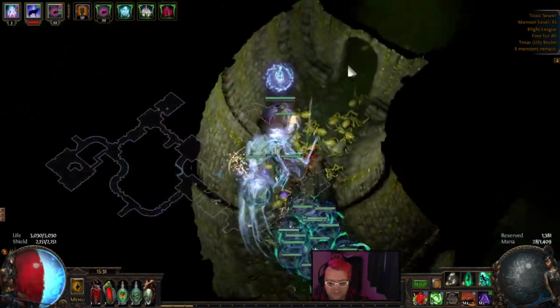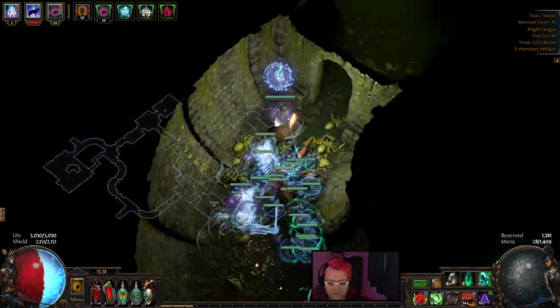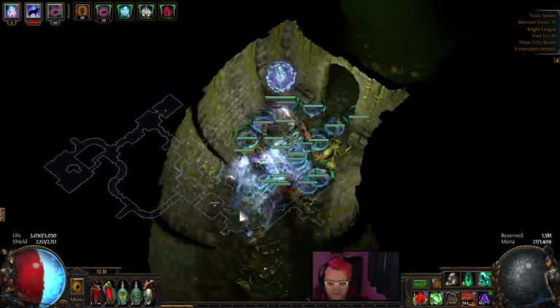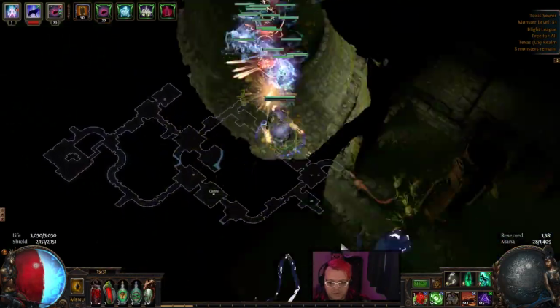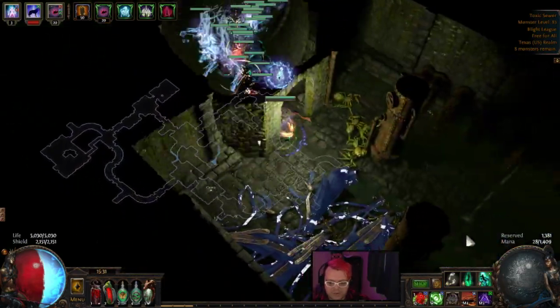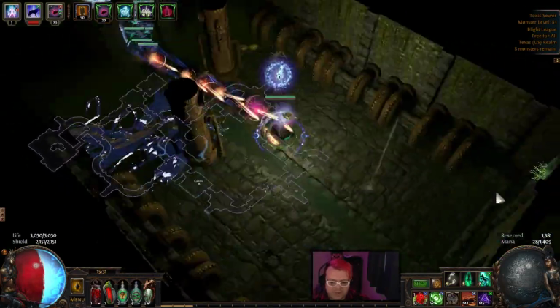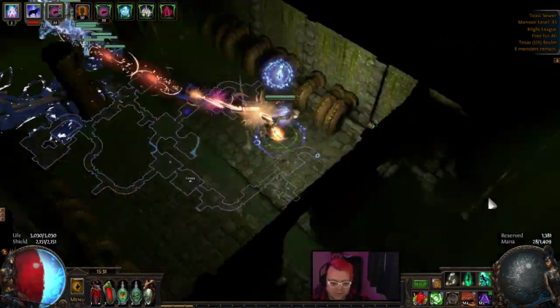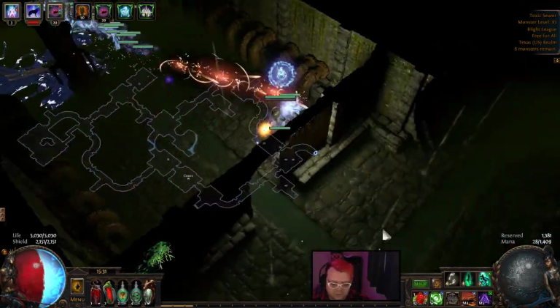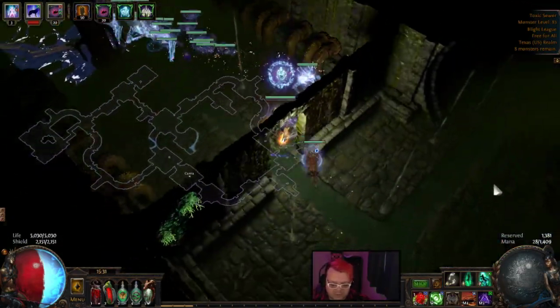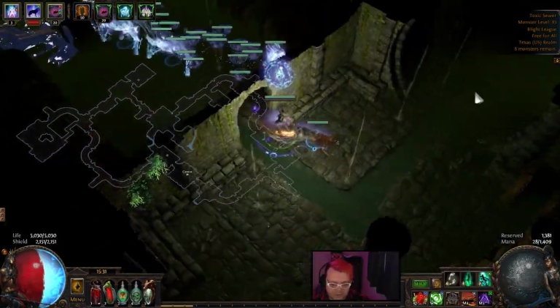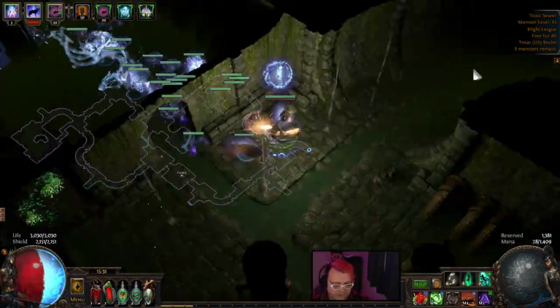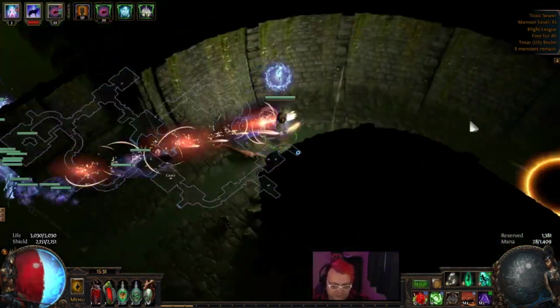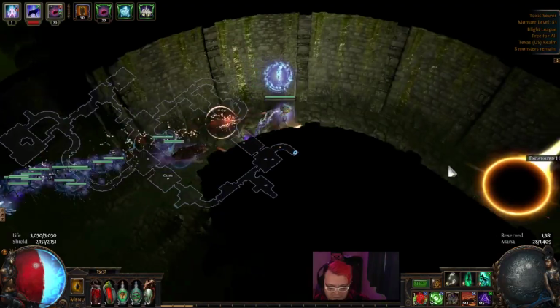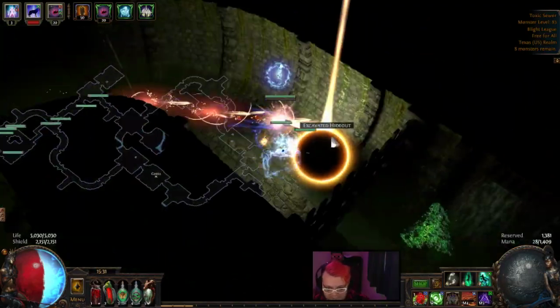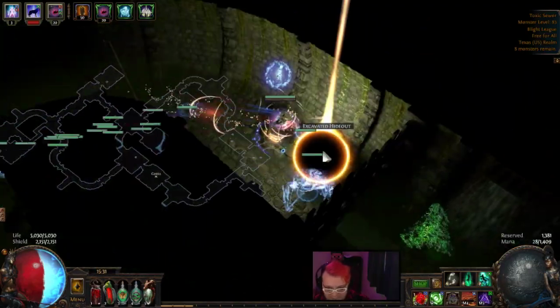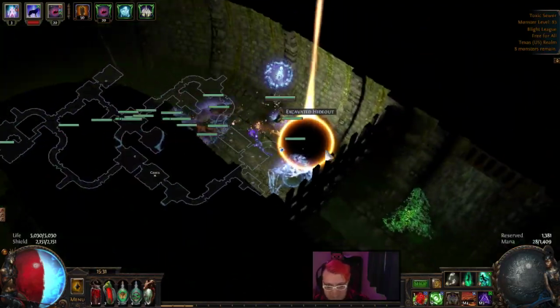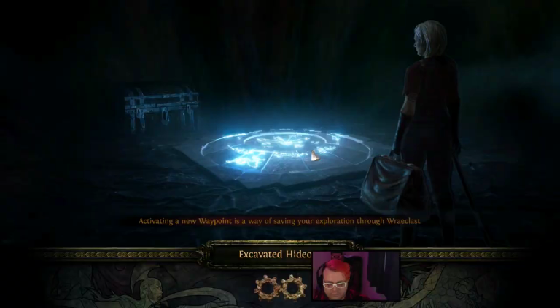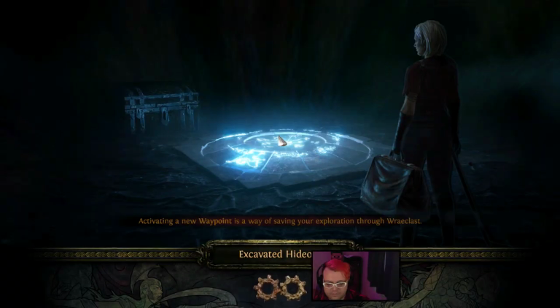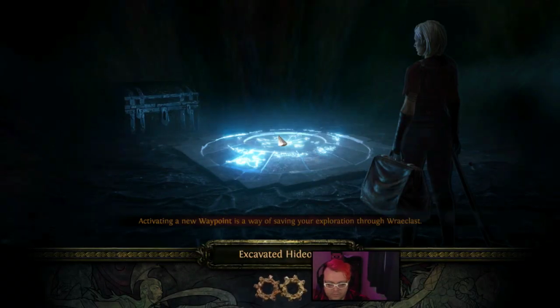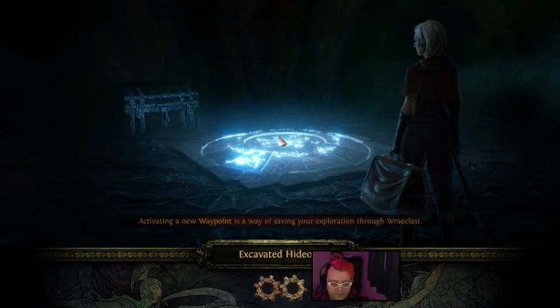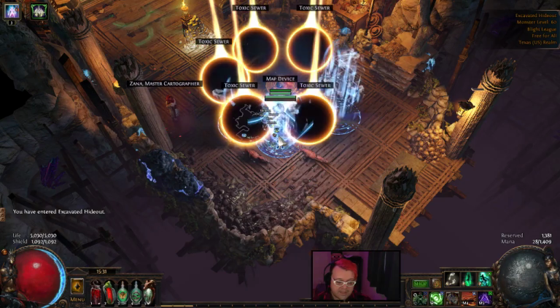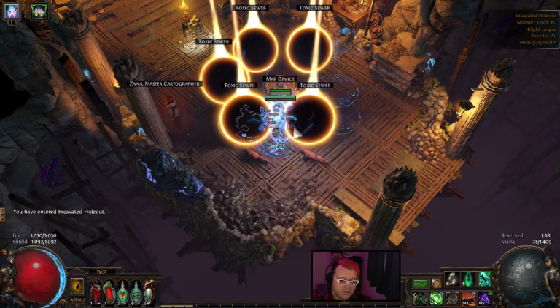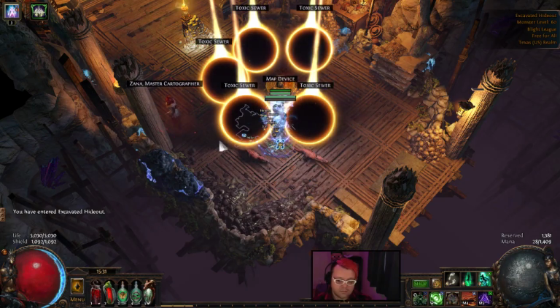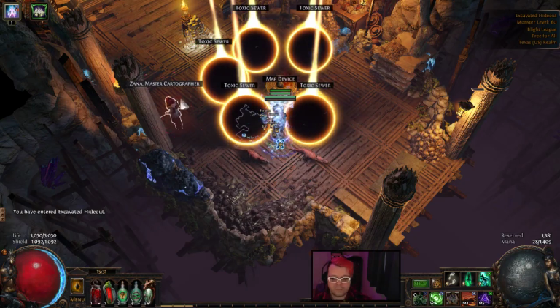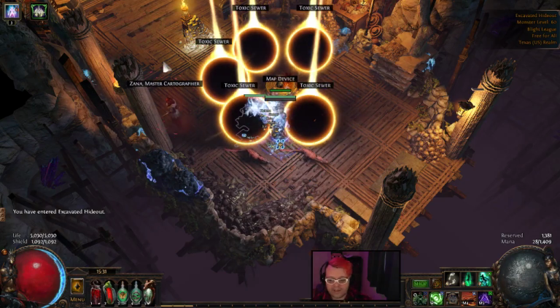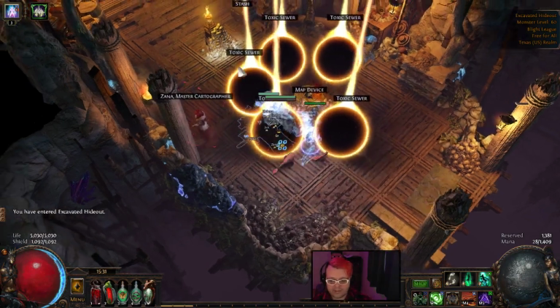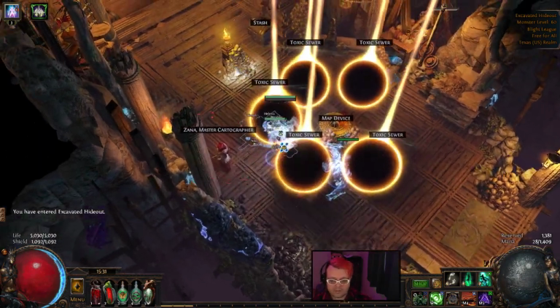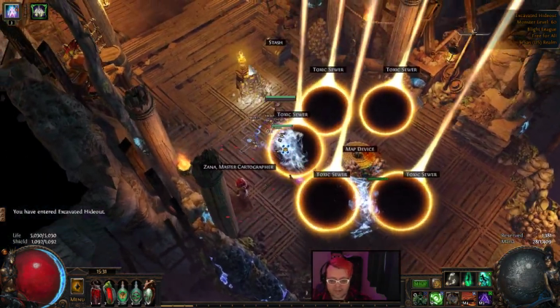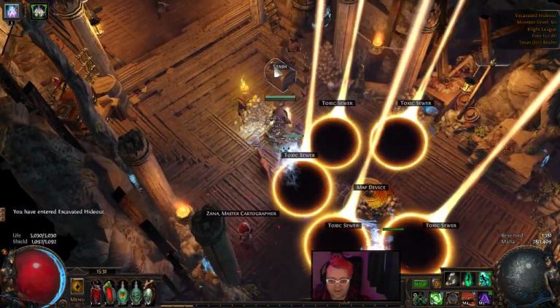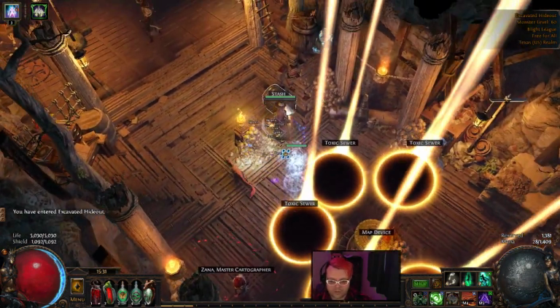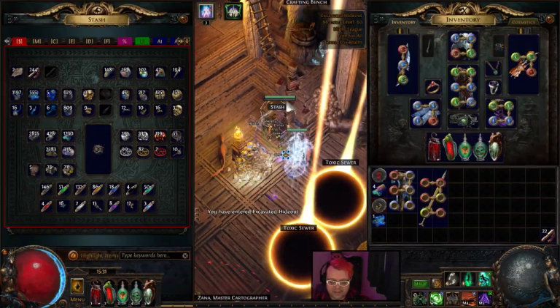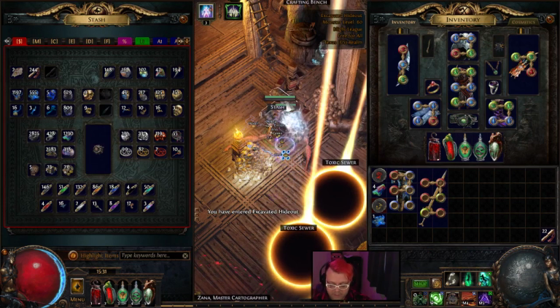Overall, this is a pretty fun build. Uber Elder — deathless. Shaper — deathless. Tanky. Yeah, not much more I could say about that.